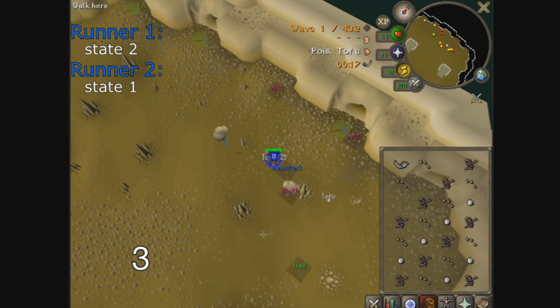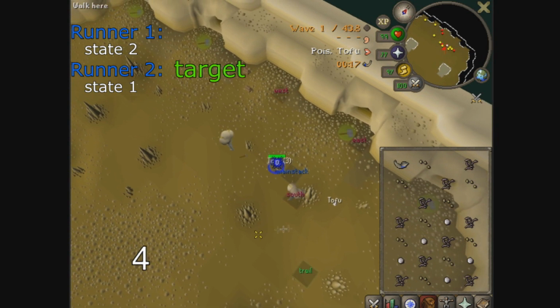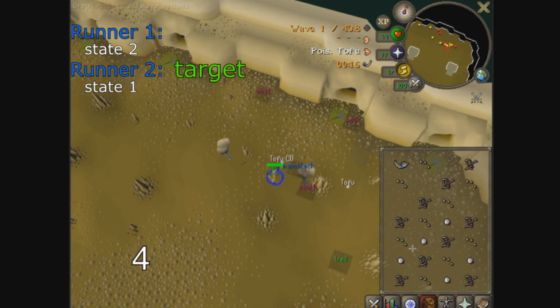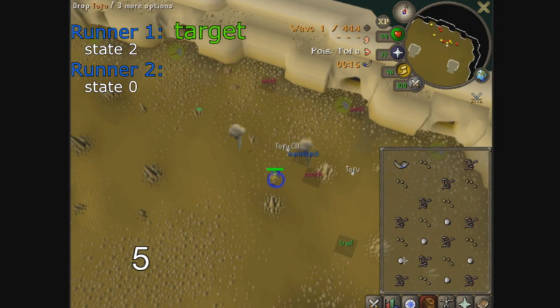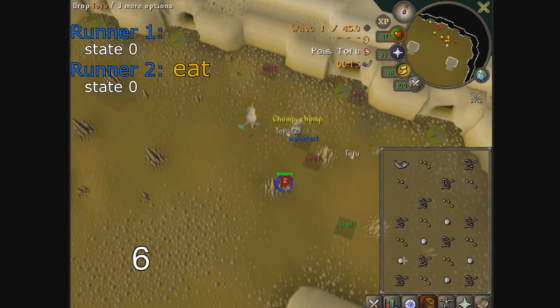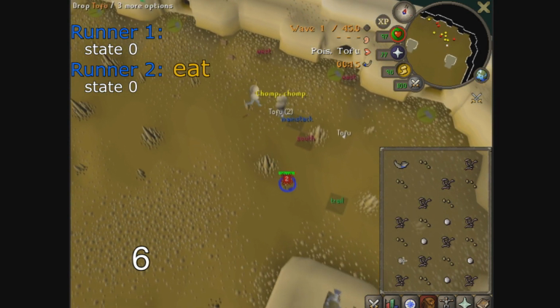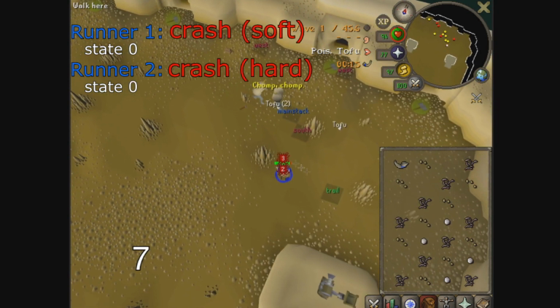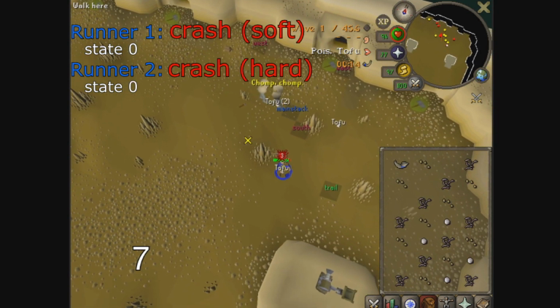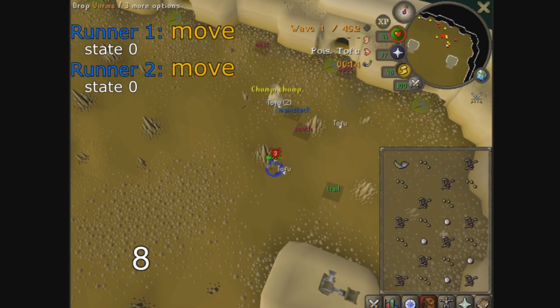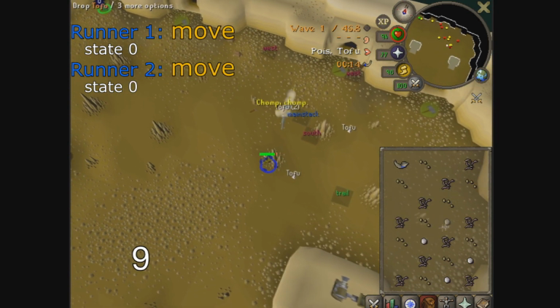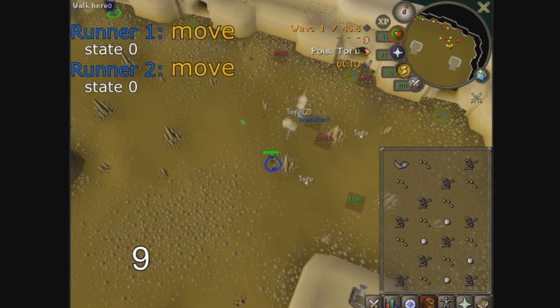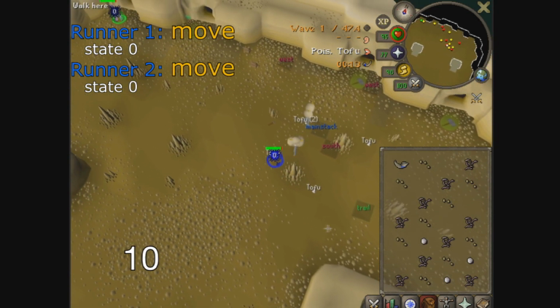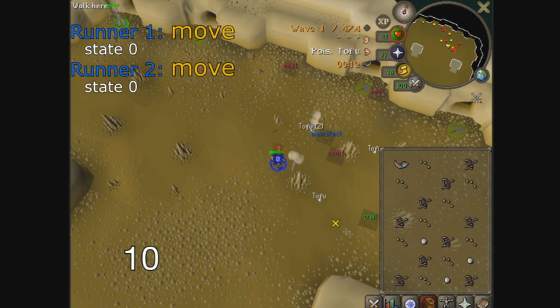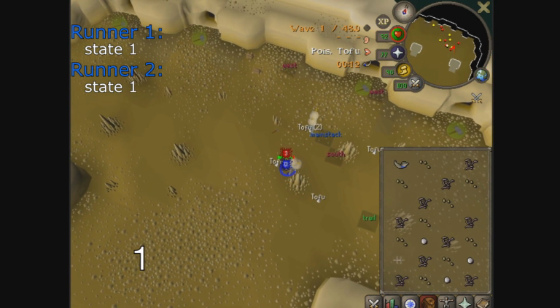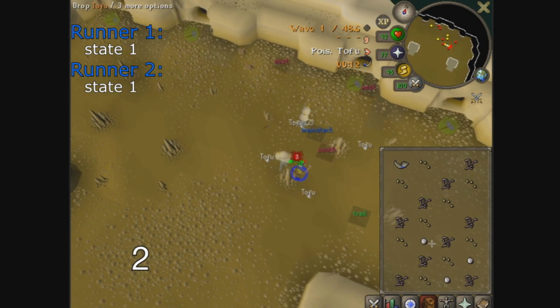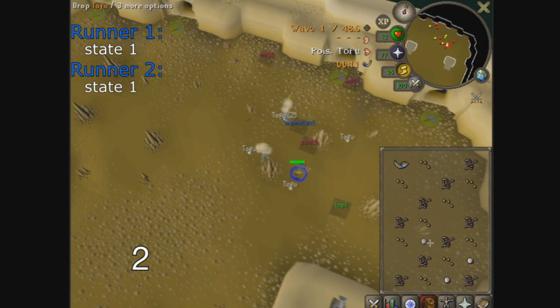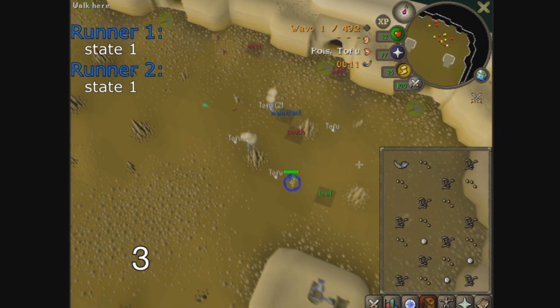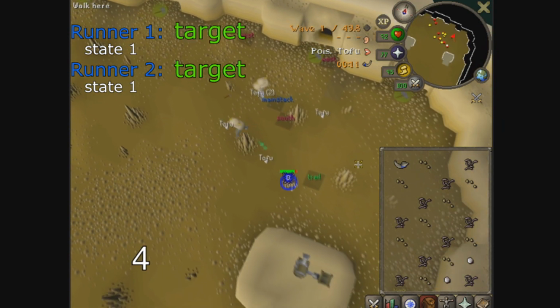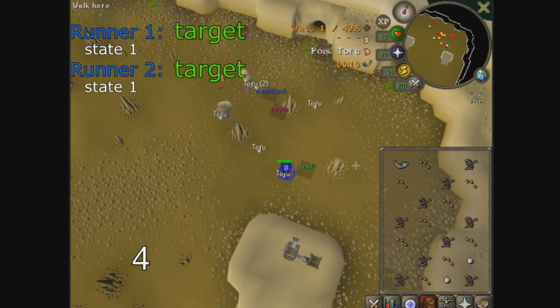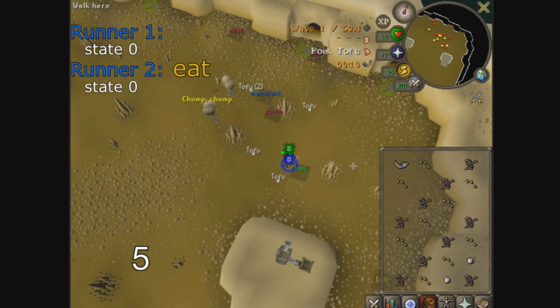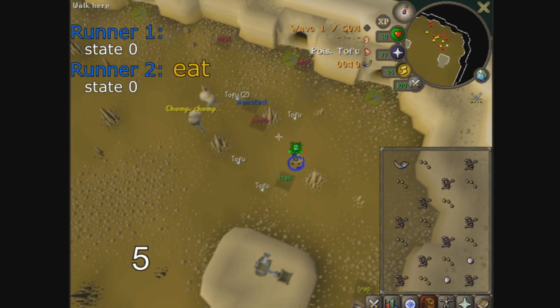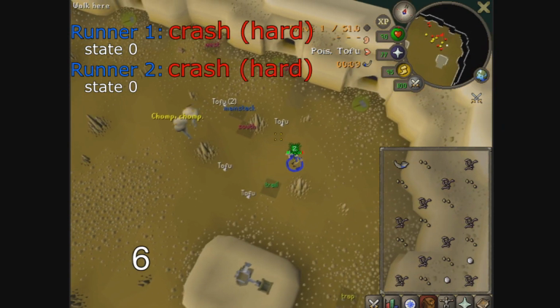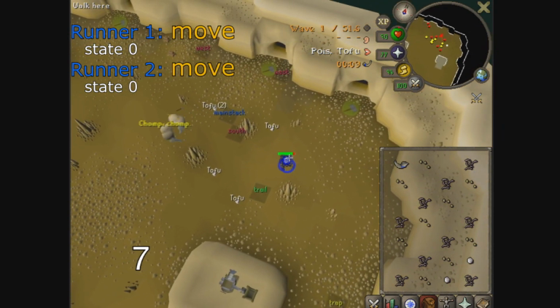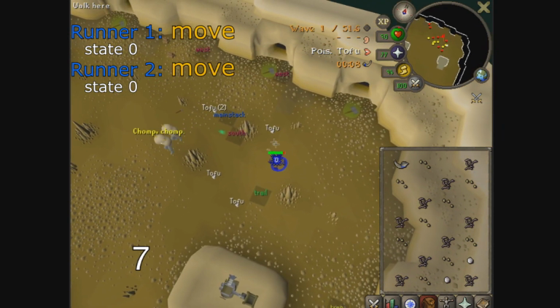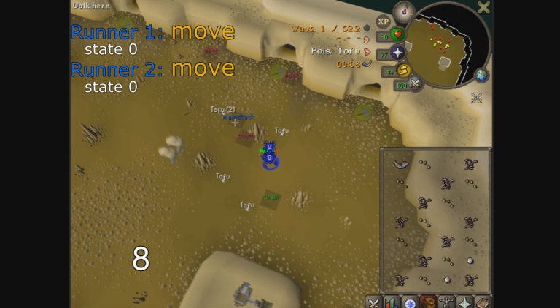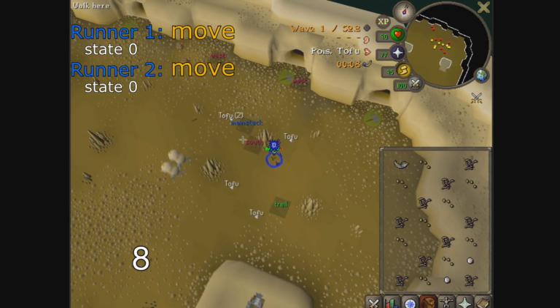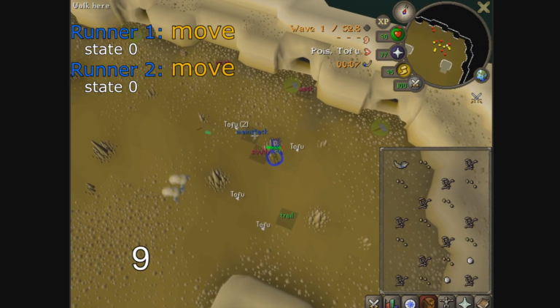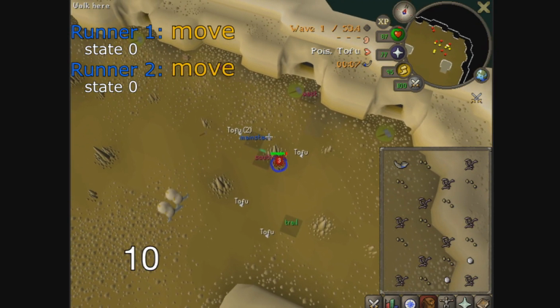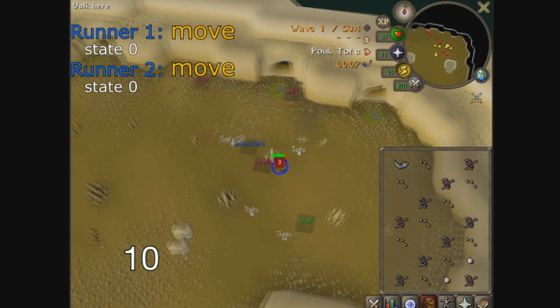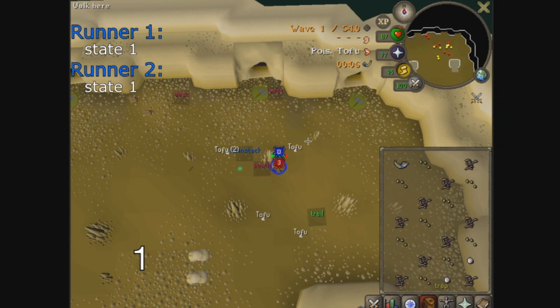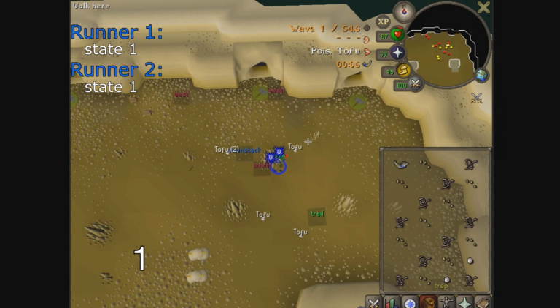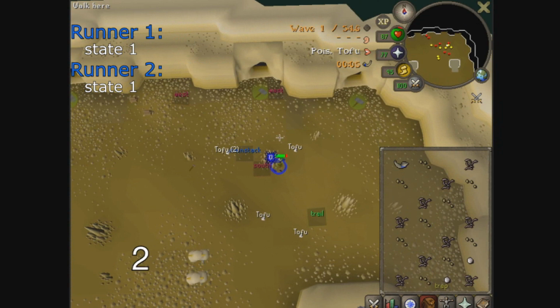Since runners spawn in intervals of 6 seconds, this means that they are all synchronized to the same timer. However, the runners could be in different states, which is why they might not all decide to perform the same action.